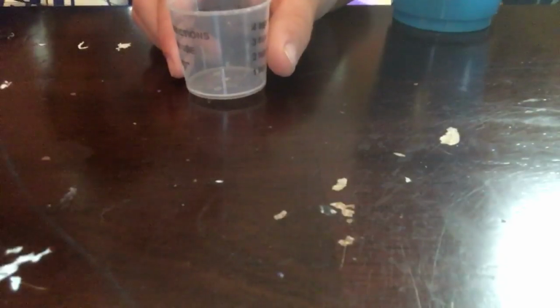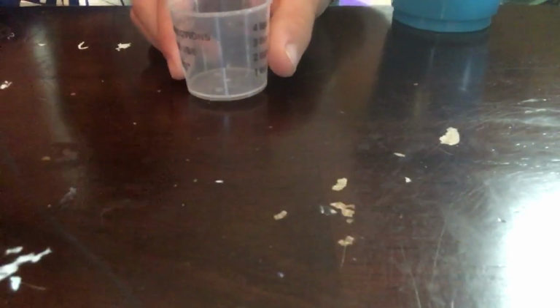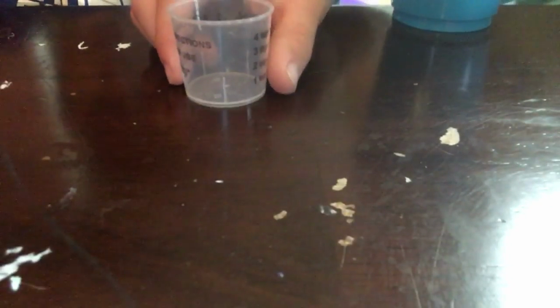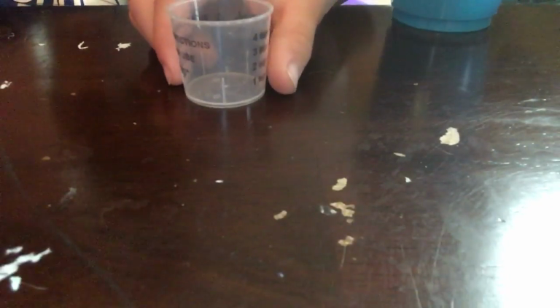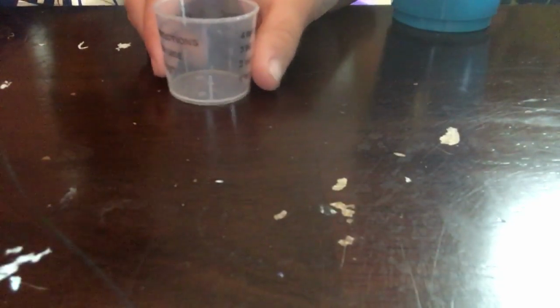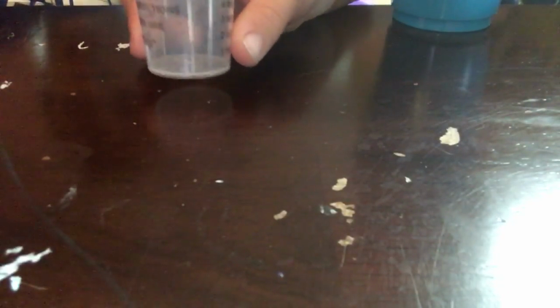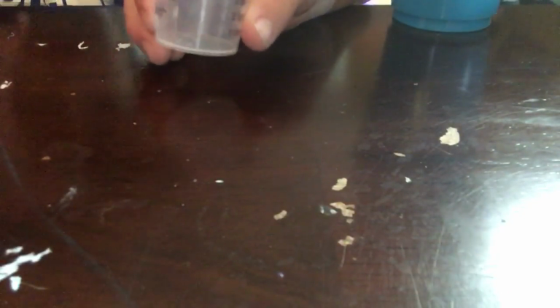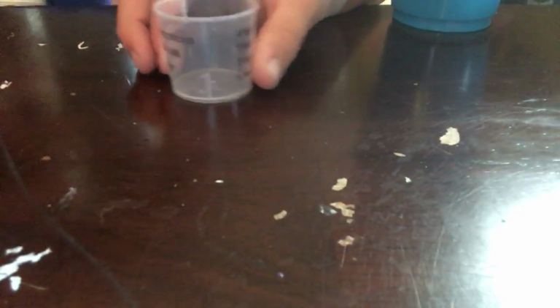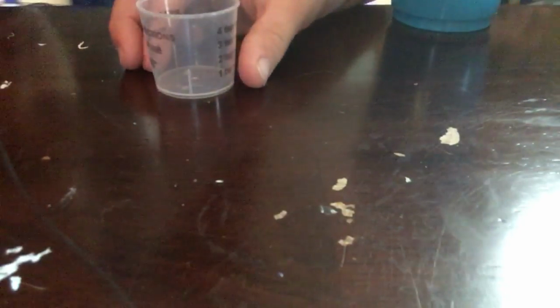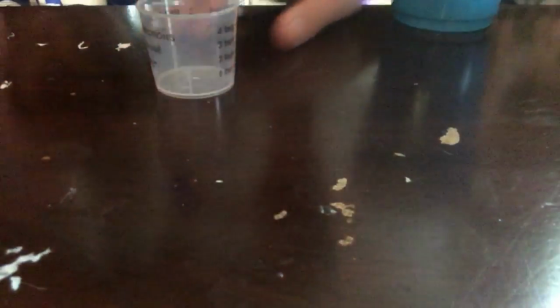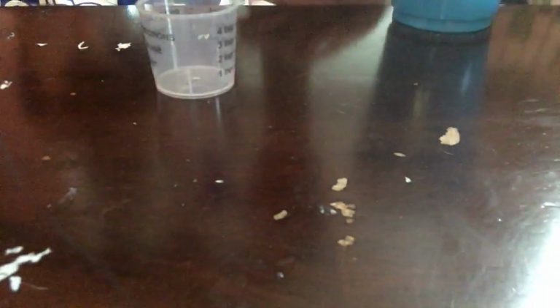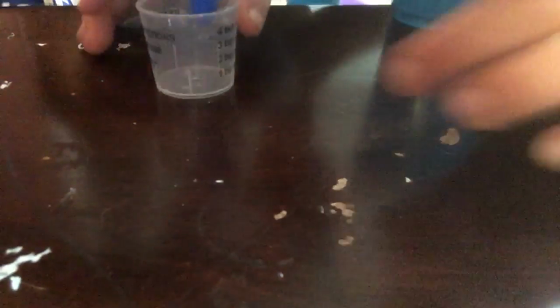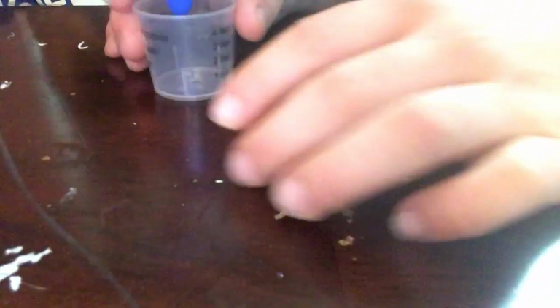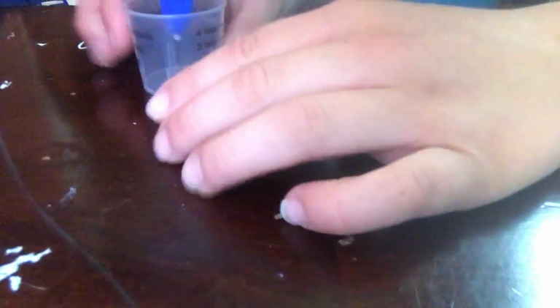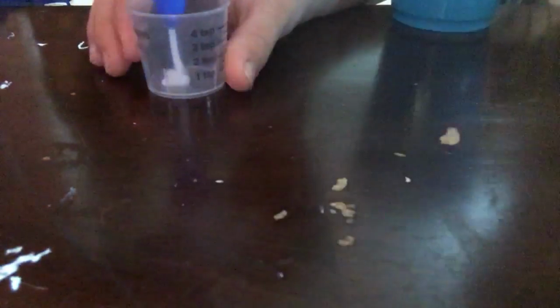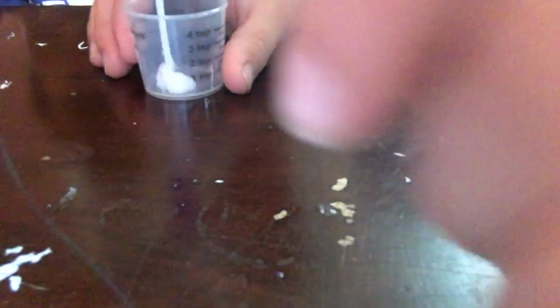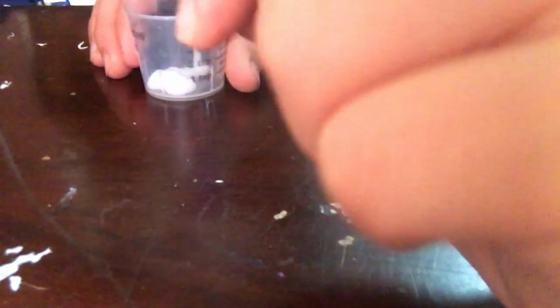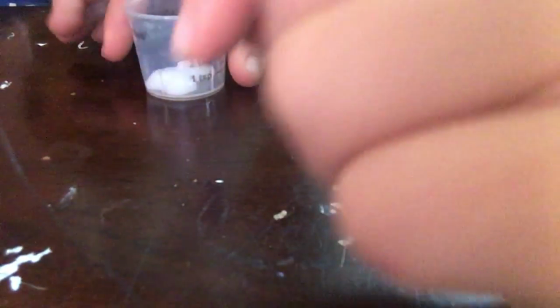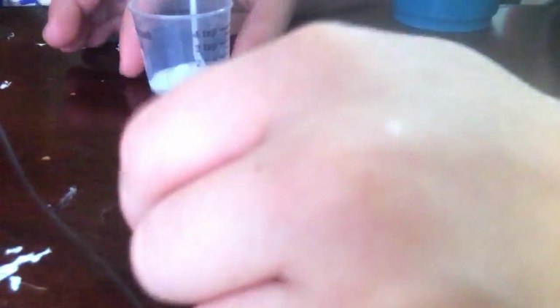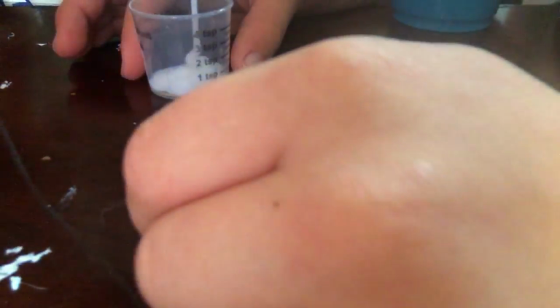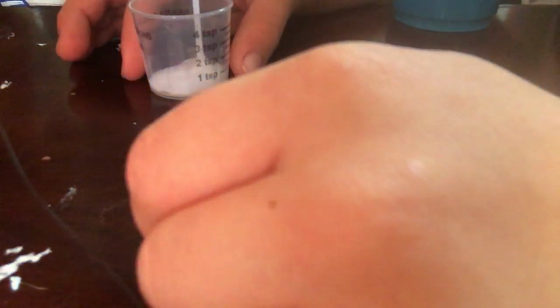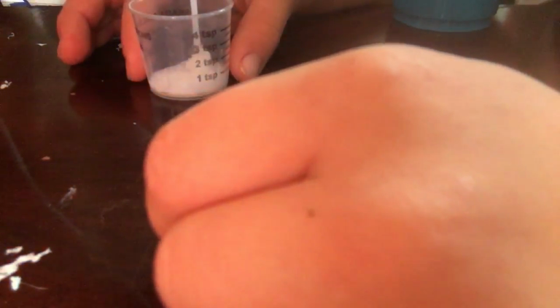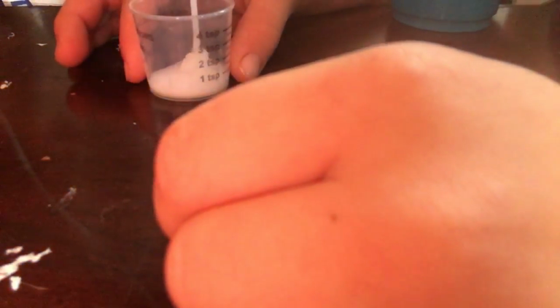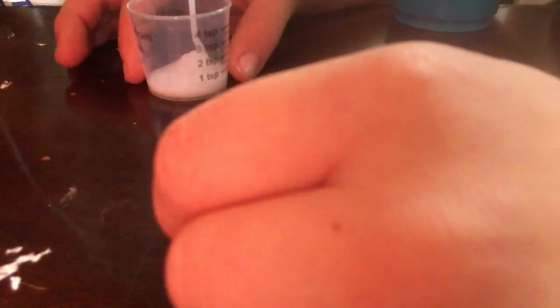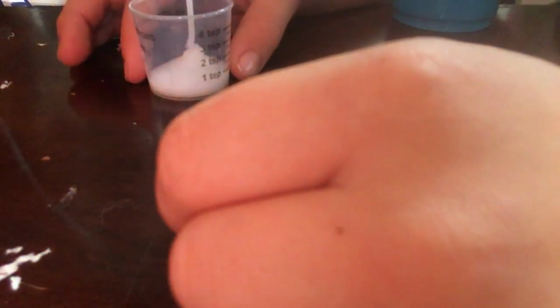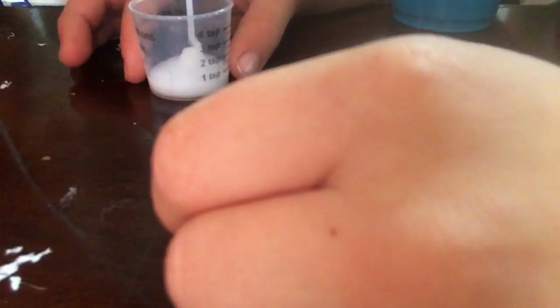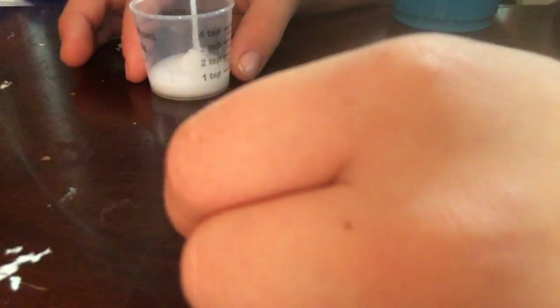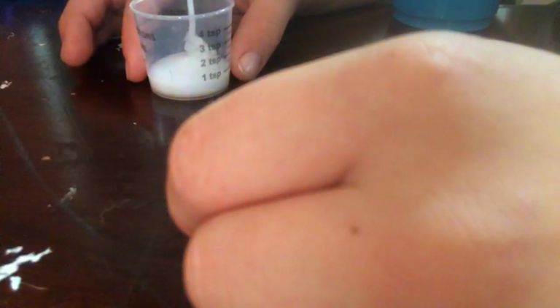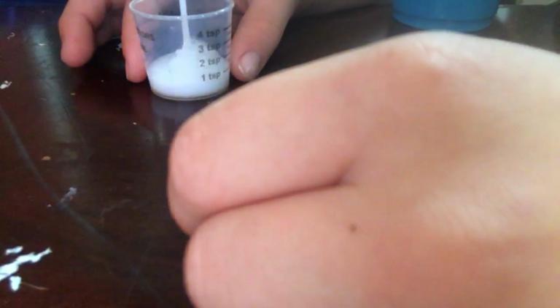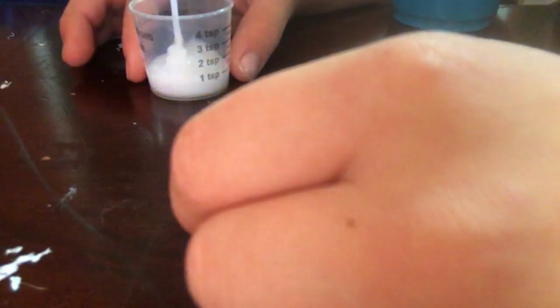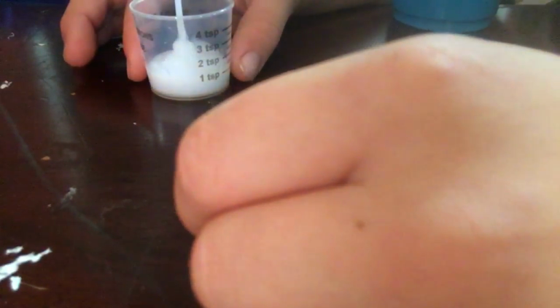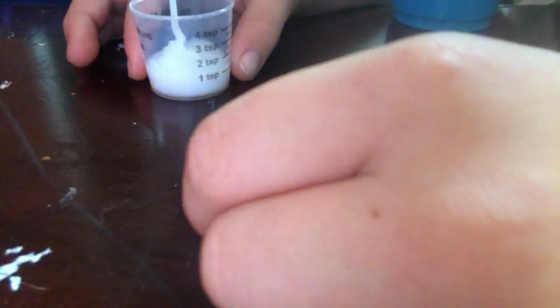Sorry about that guys, we just went through some technical difficulties. This is a brand new glue — is that good?